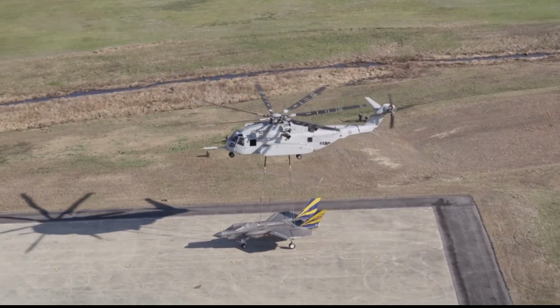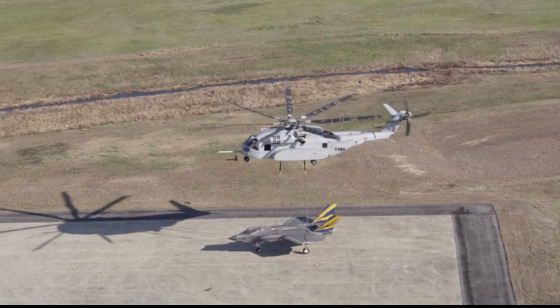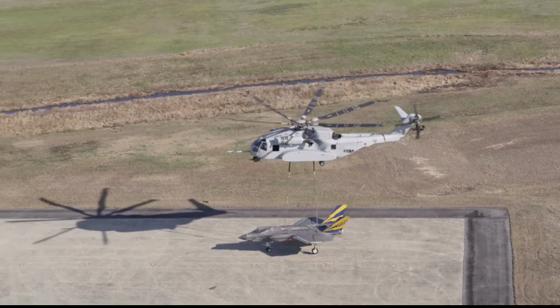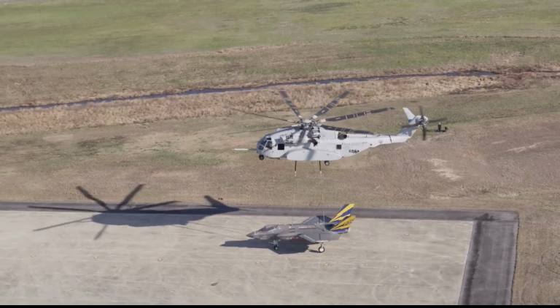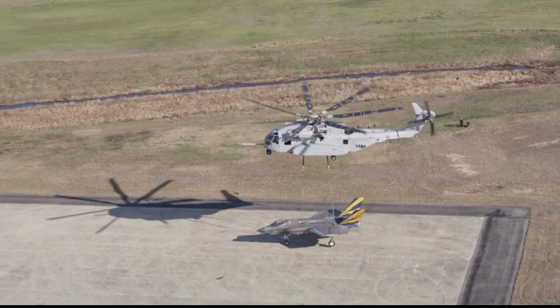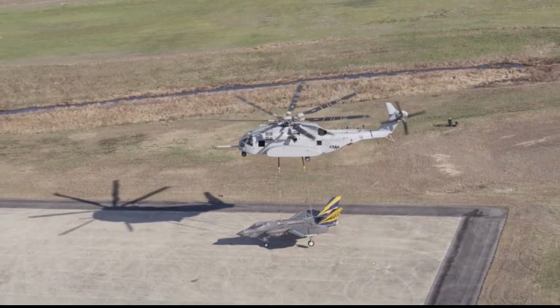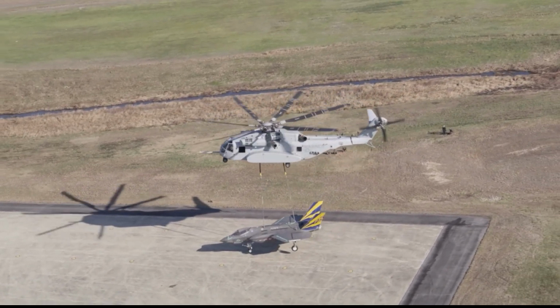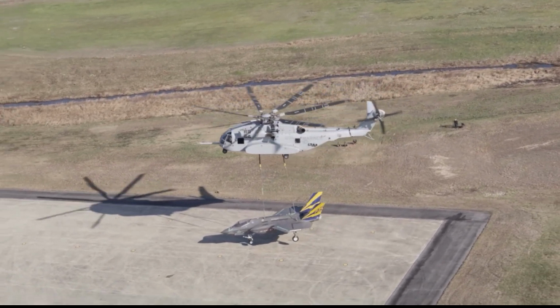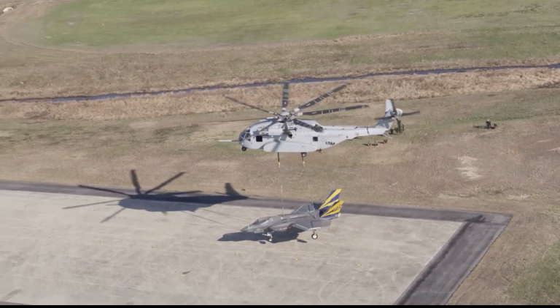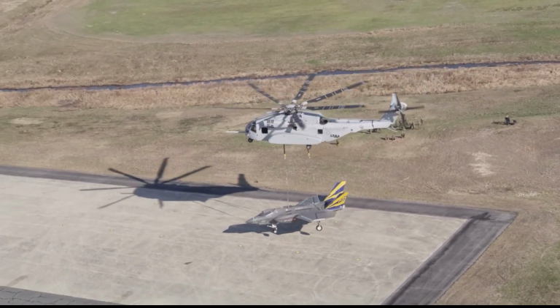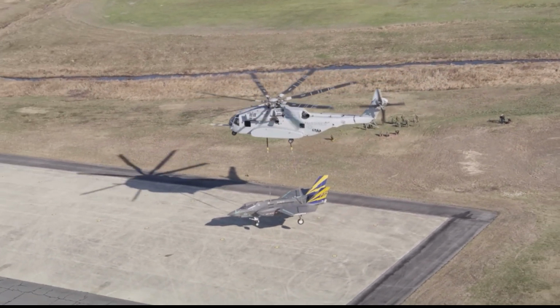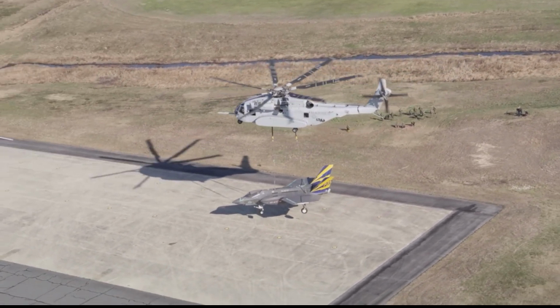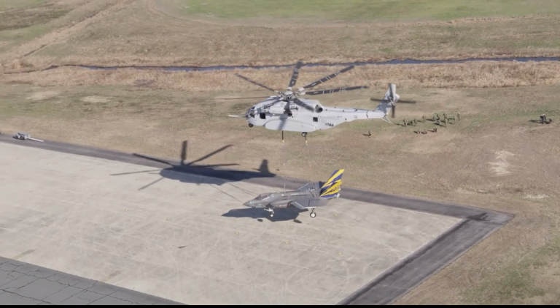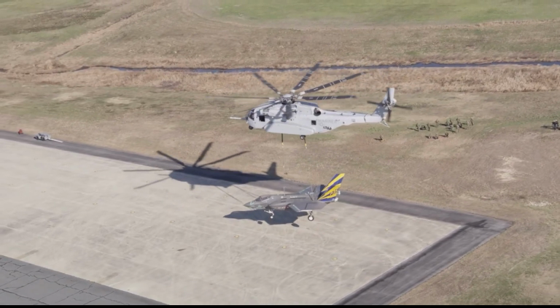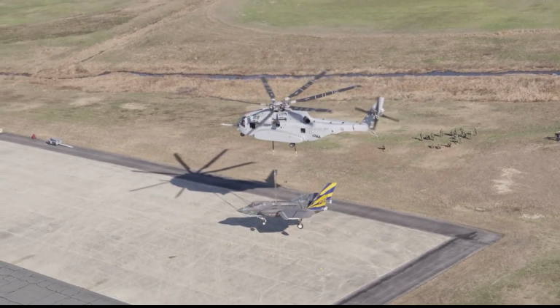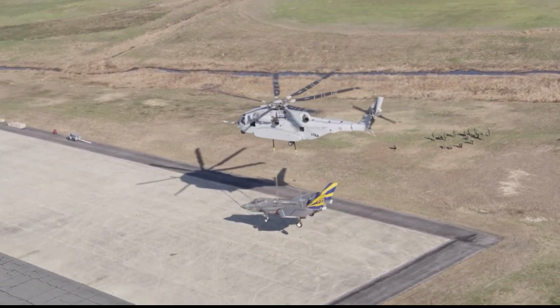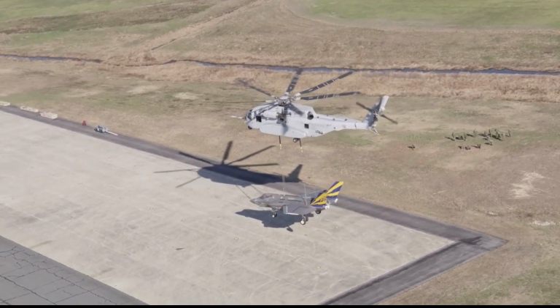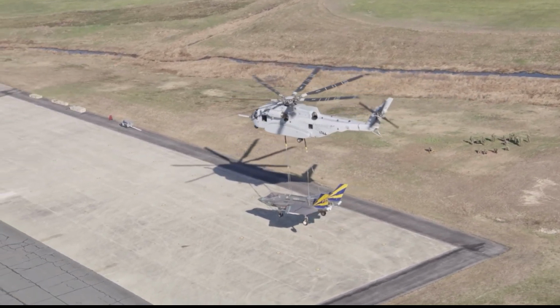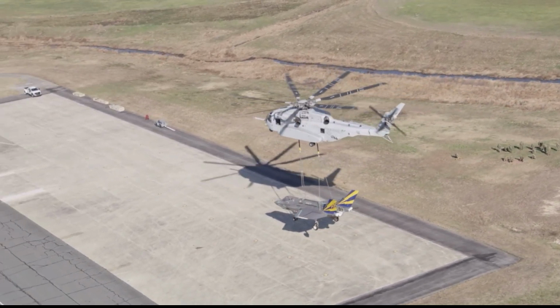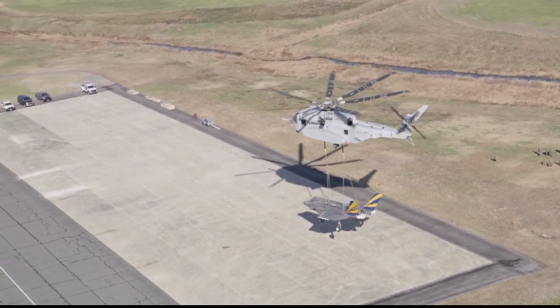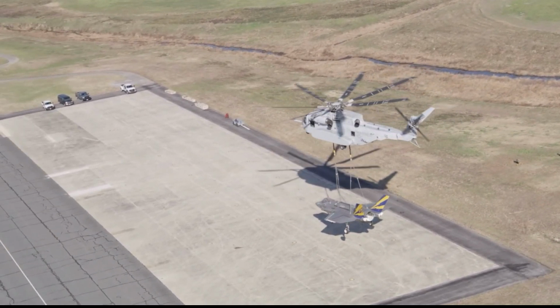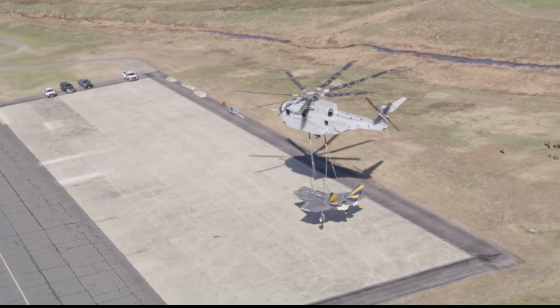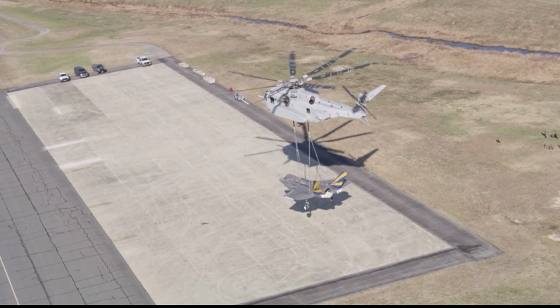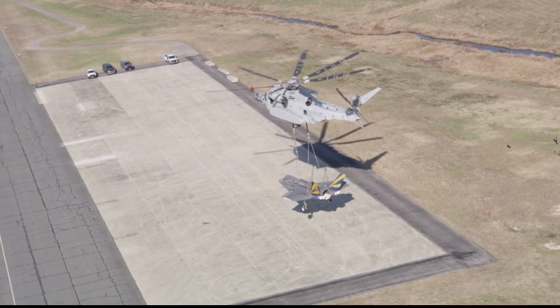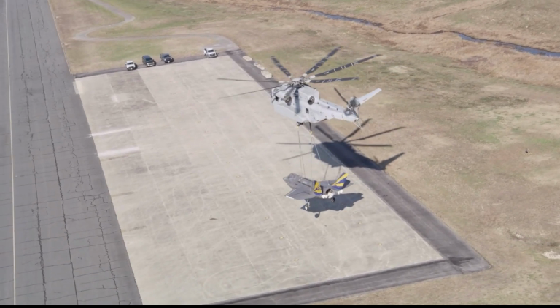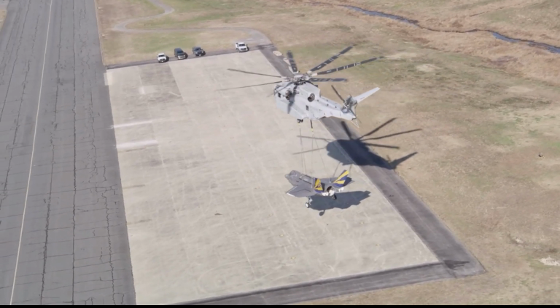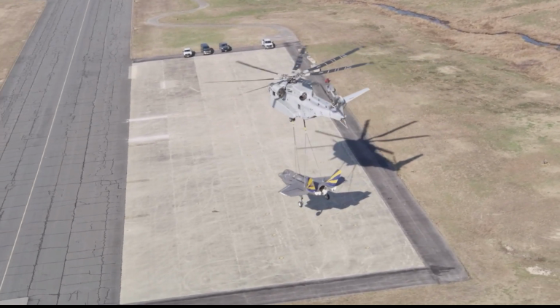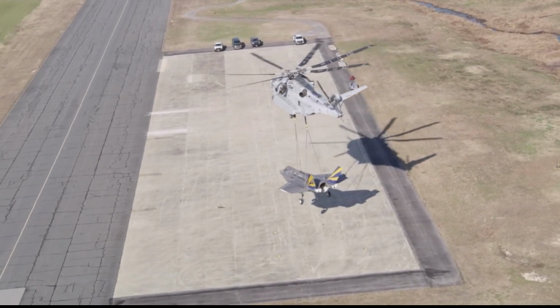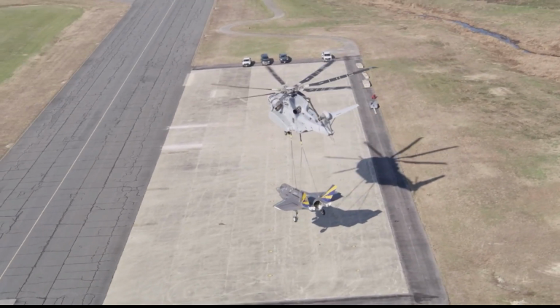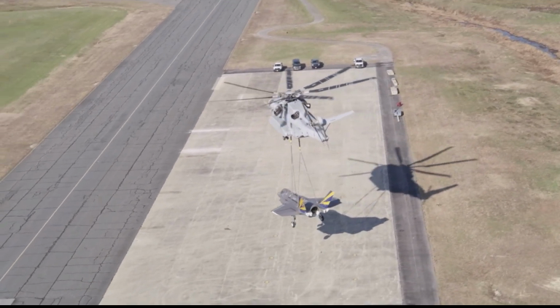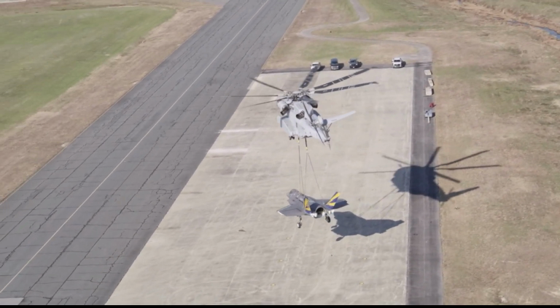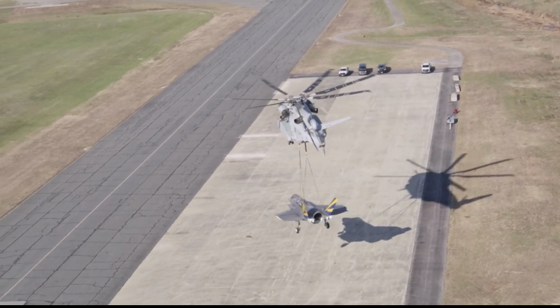The test was conducted to refine tactics, techniques, and procedures for the service's helicopter support team, according to the U.S. Naval Air Systems Command (NAVAIR). The lift was meant to evaluate the load and inform future lift capabilities of the chopper.